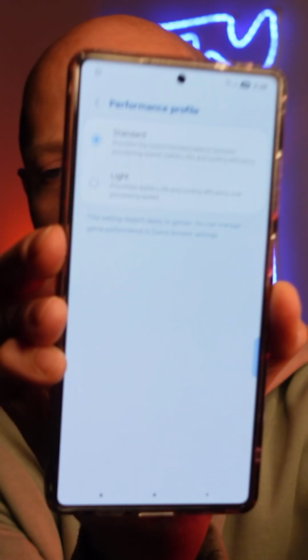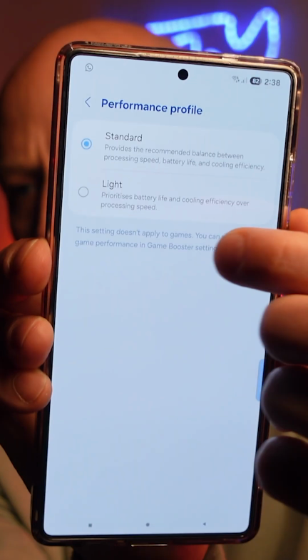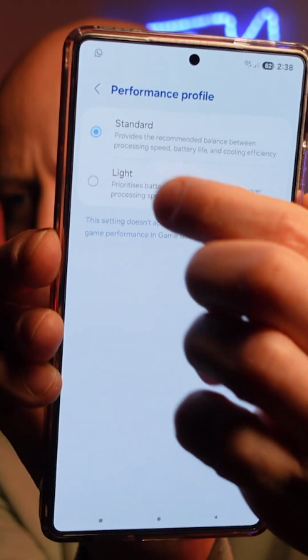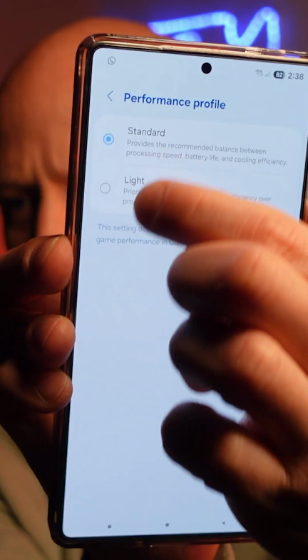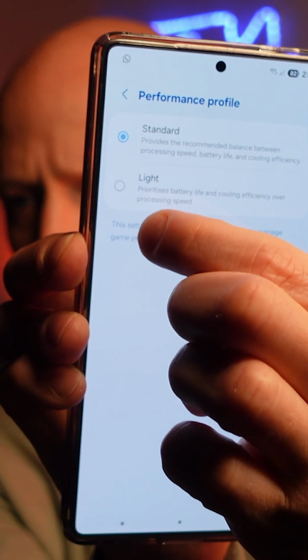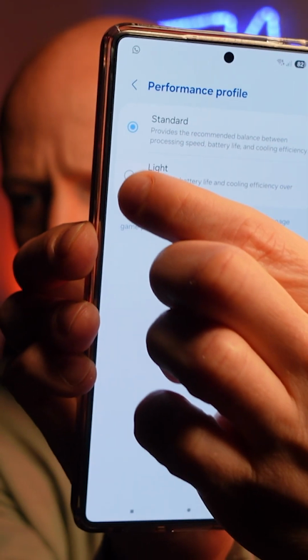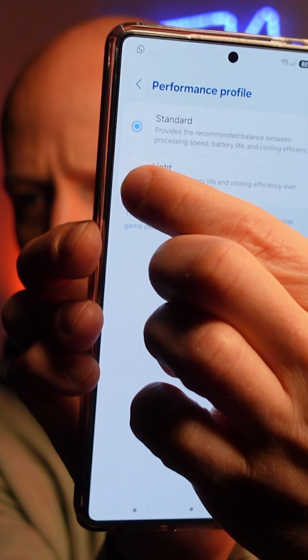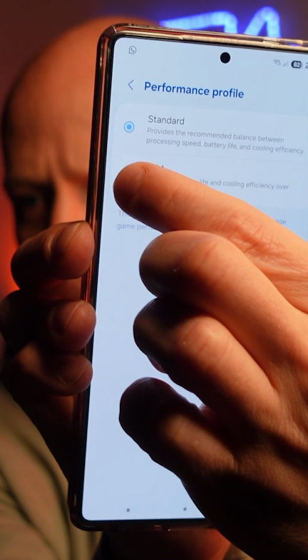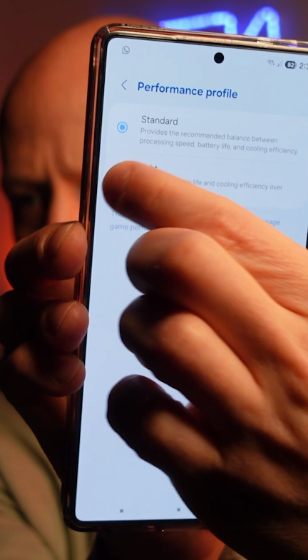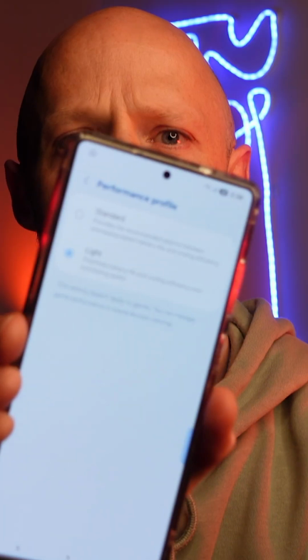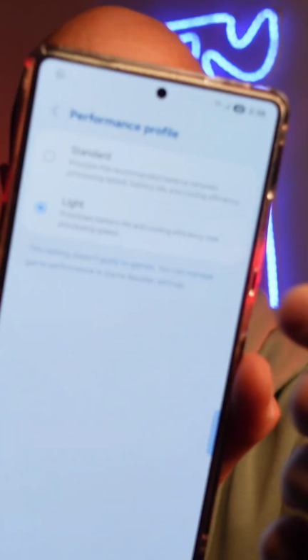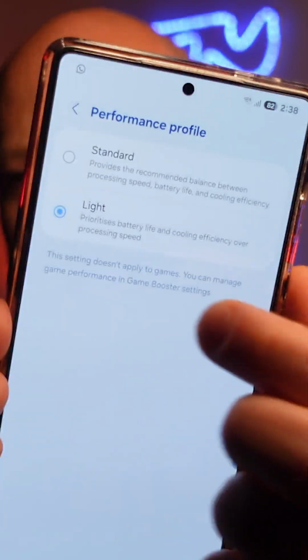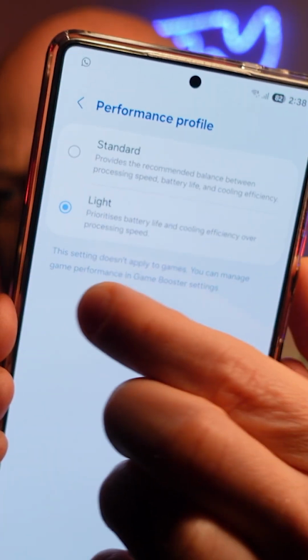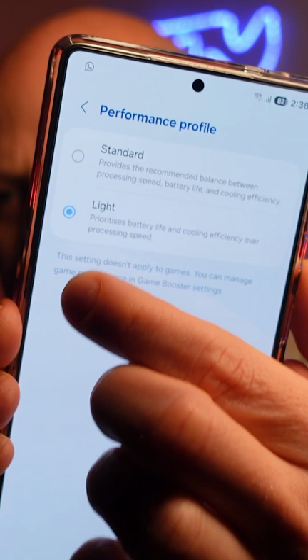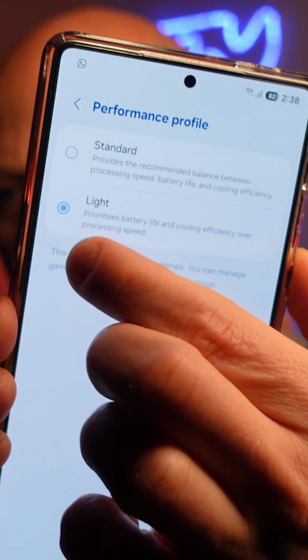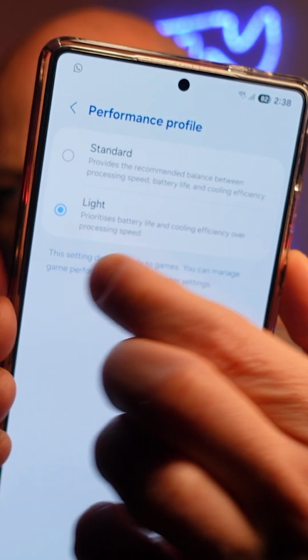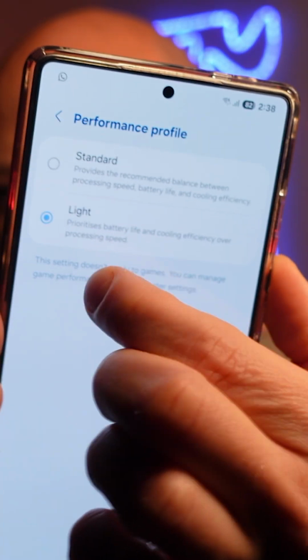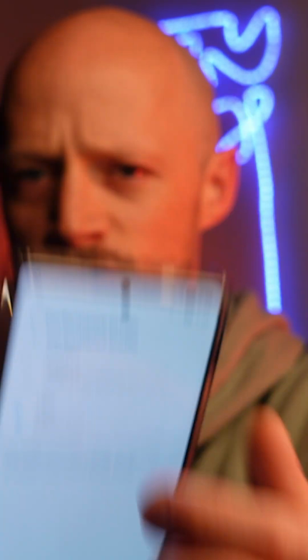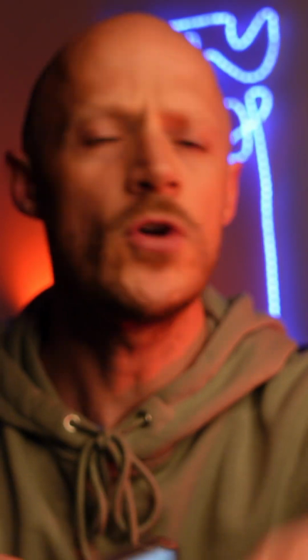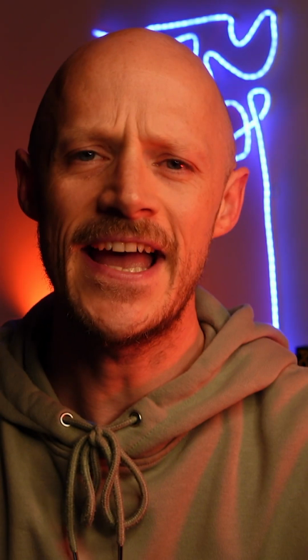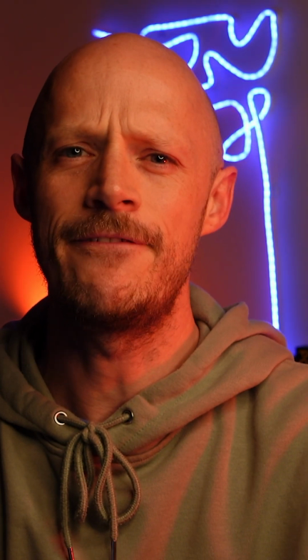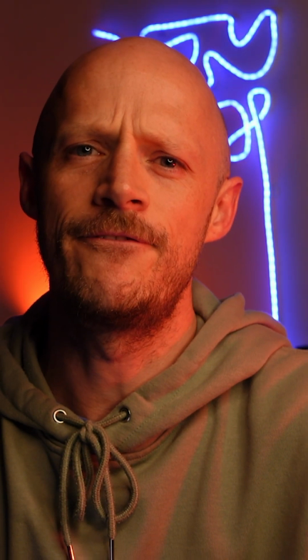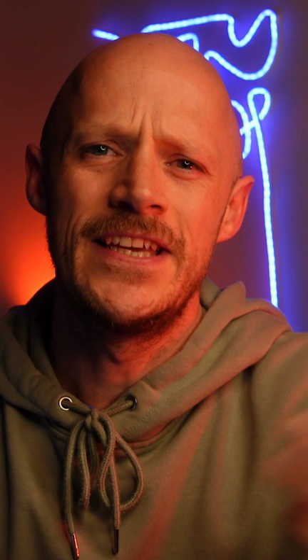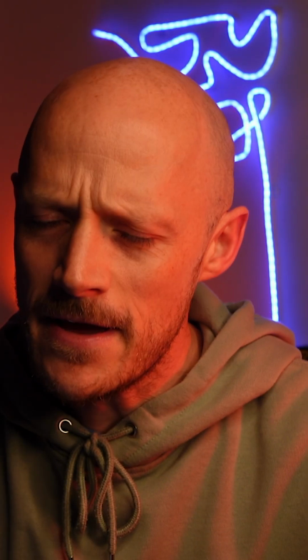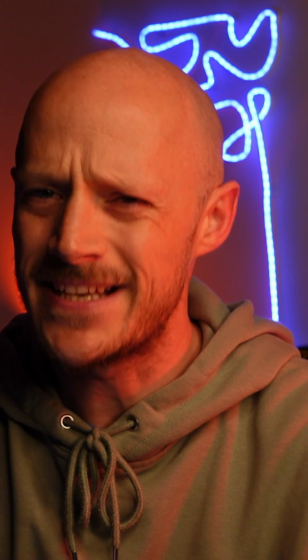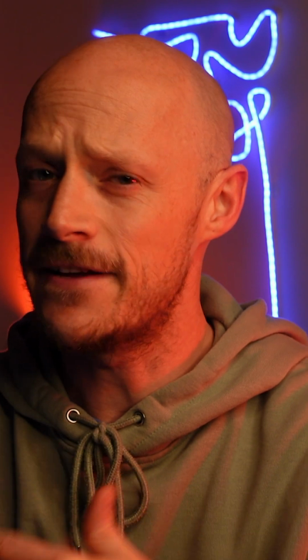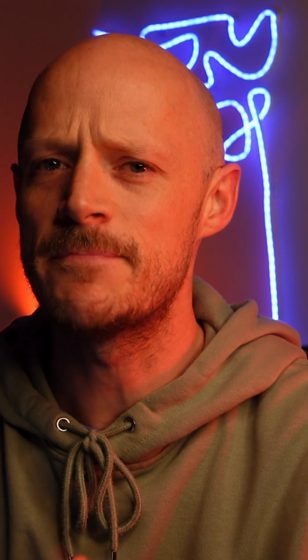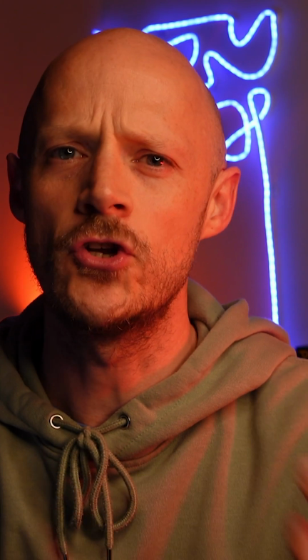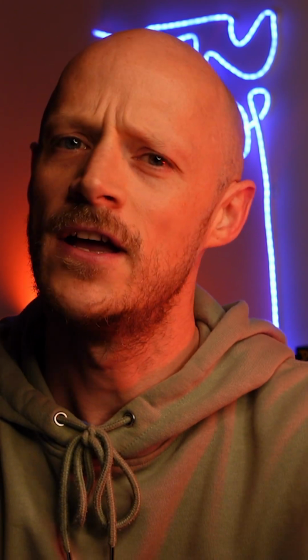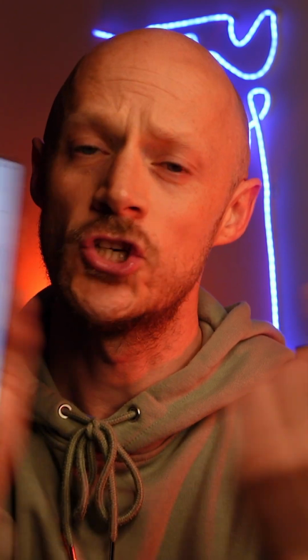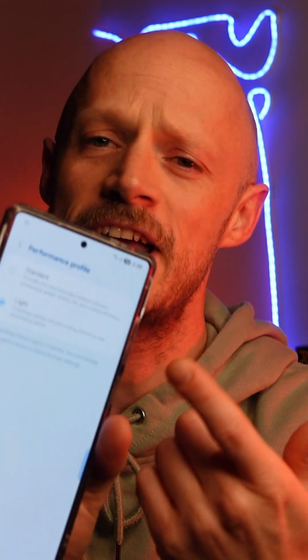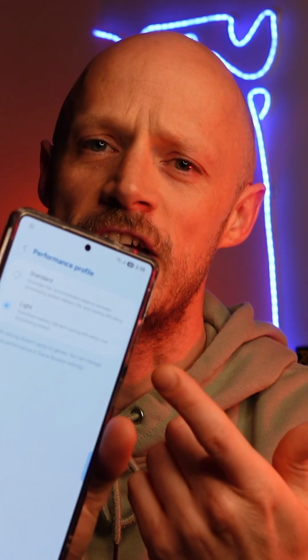By default it'll be set to Standard, but we're going to select Light. As you can see in the setting, it prioritizes battery. Once again, if you're gaming you might see a difference, but if you're not, it's a good setting to change.